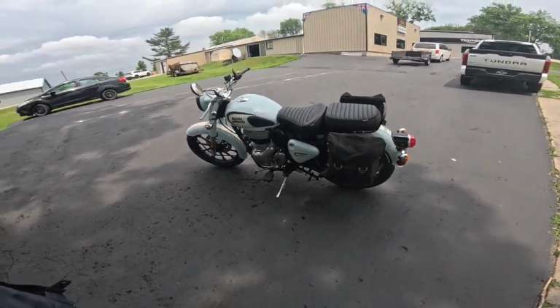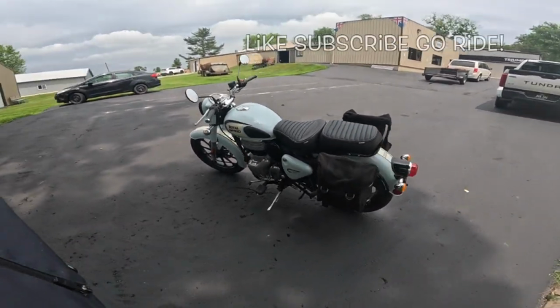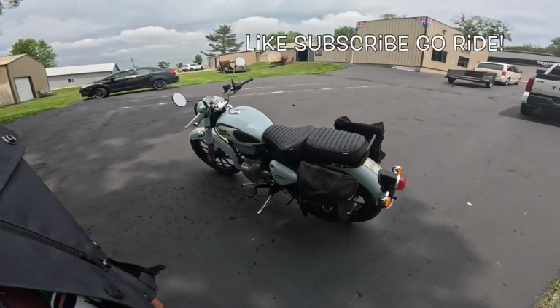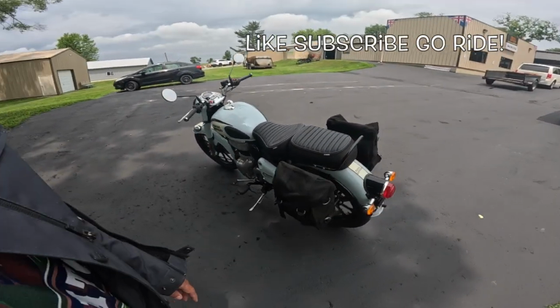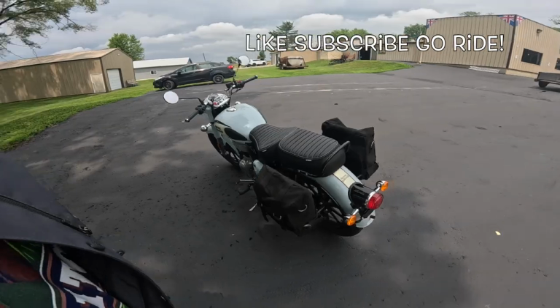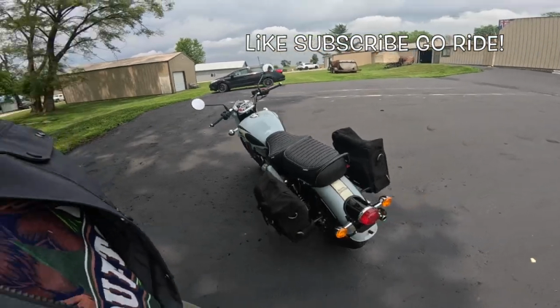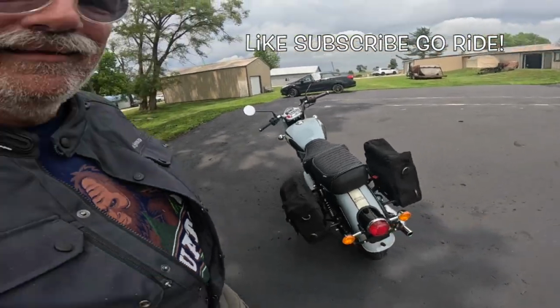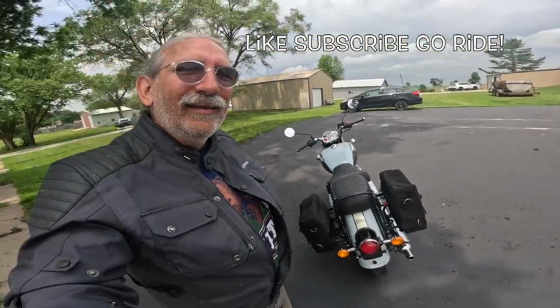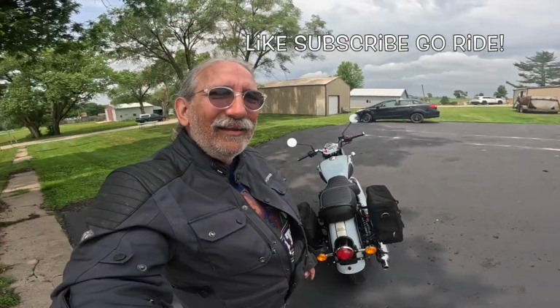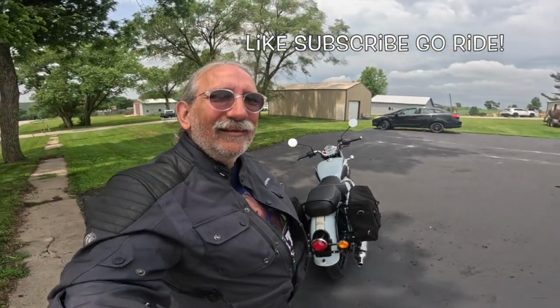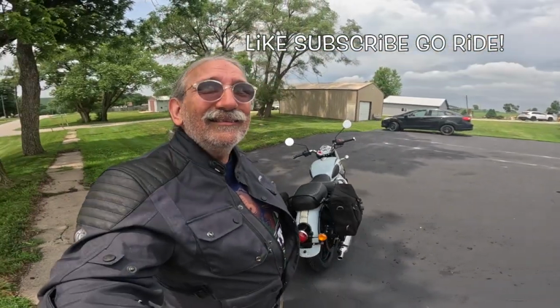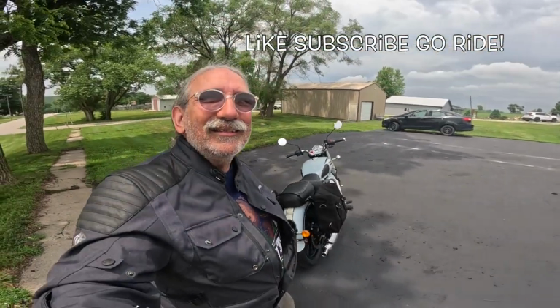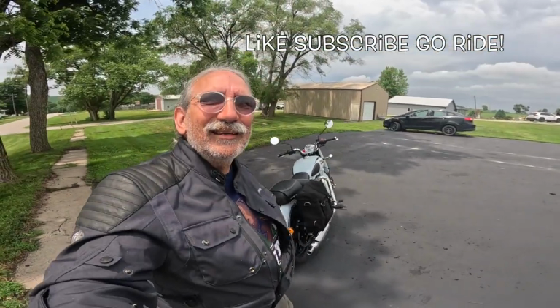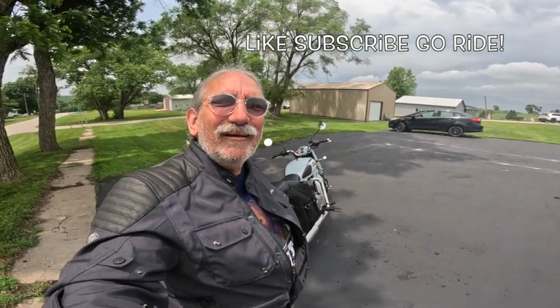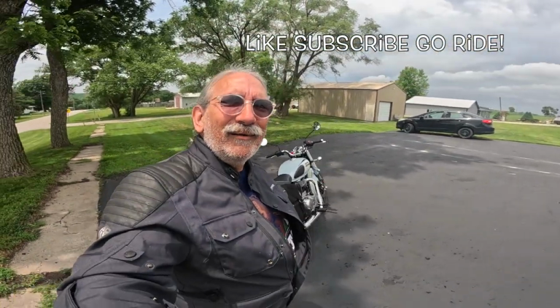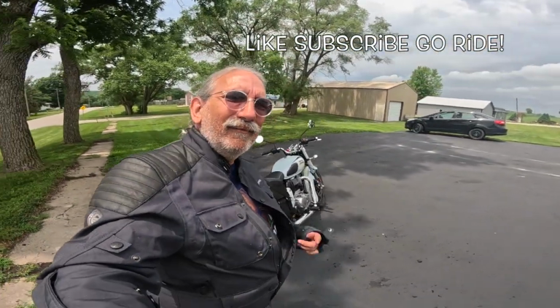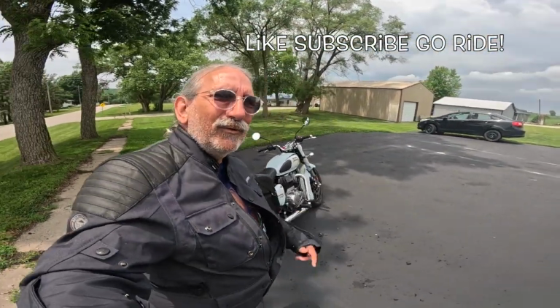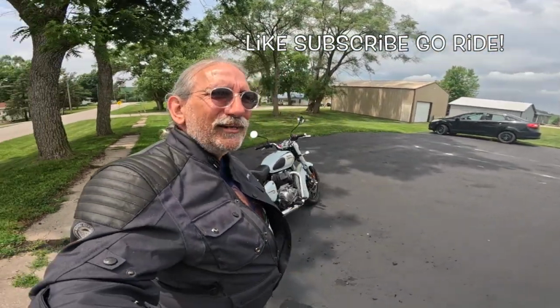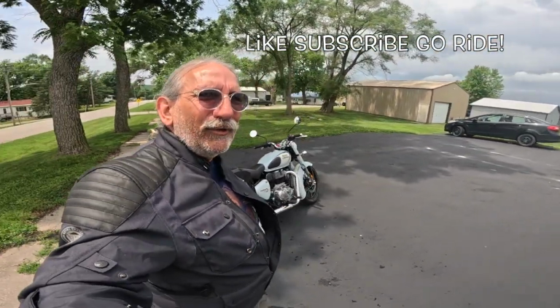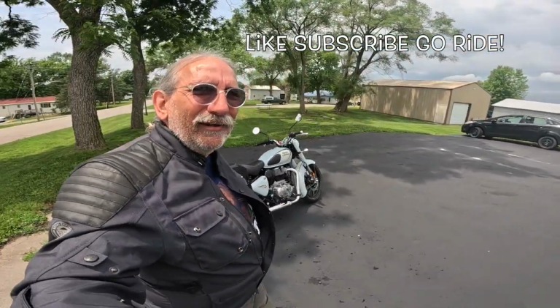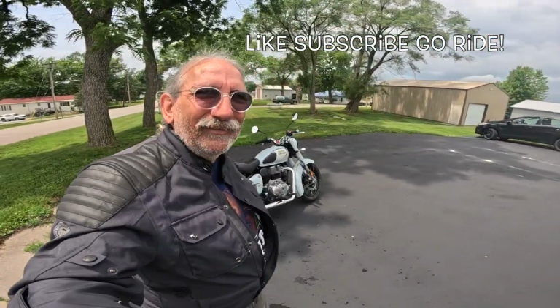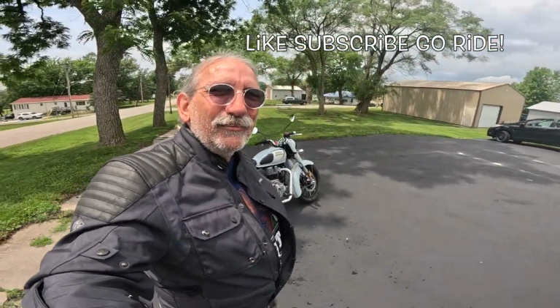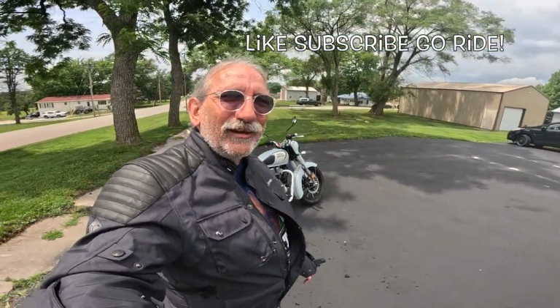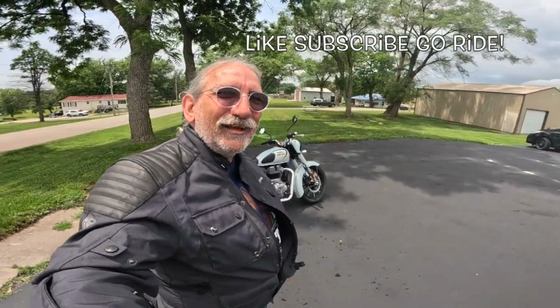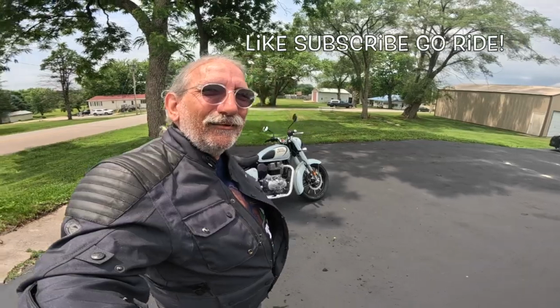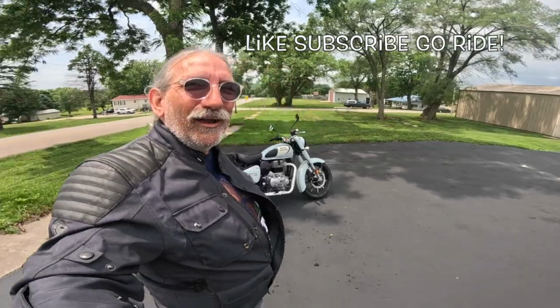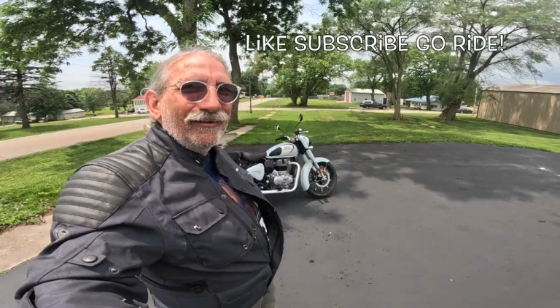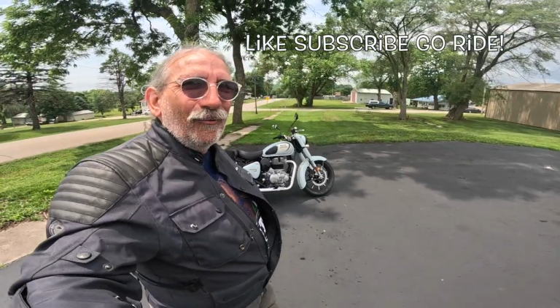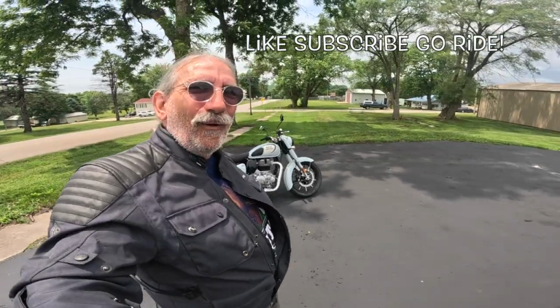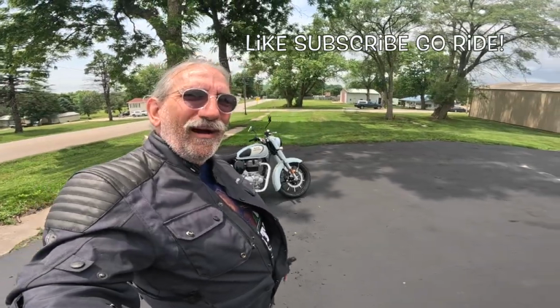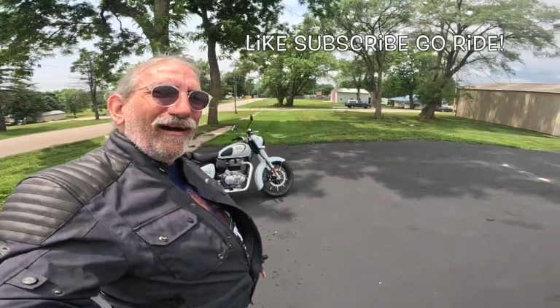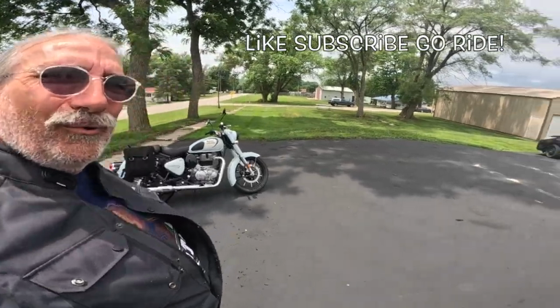Alright my friends, looks like the sun's coming out here. The weather's nice — get your motorcycles out there and ride! Wahoo!